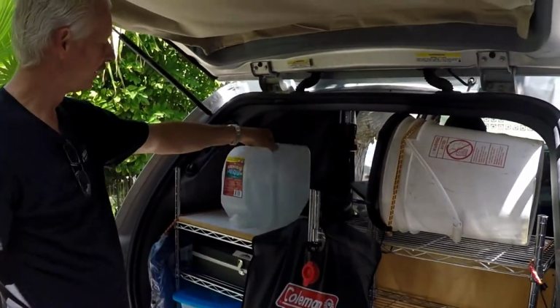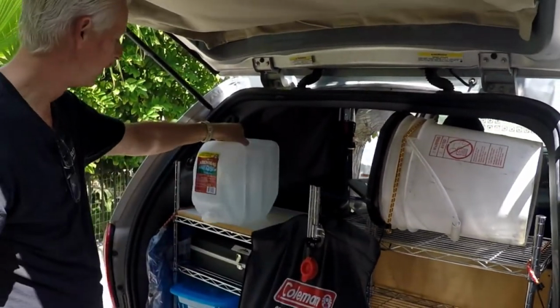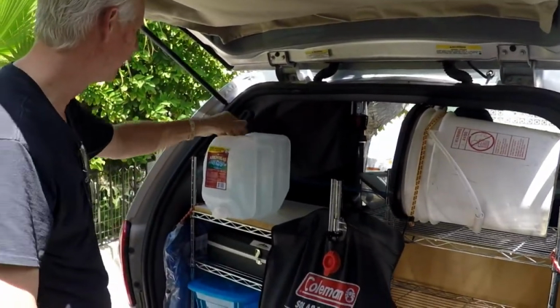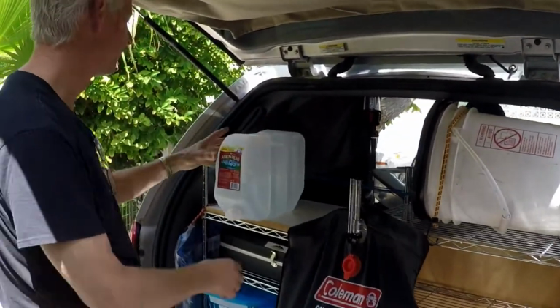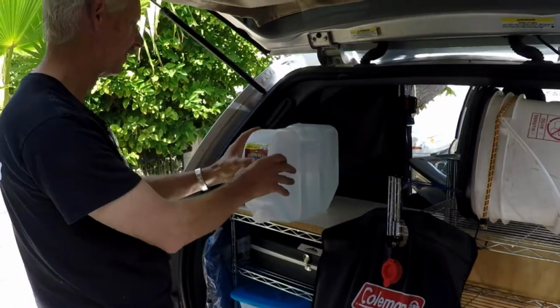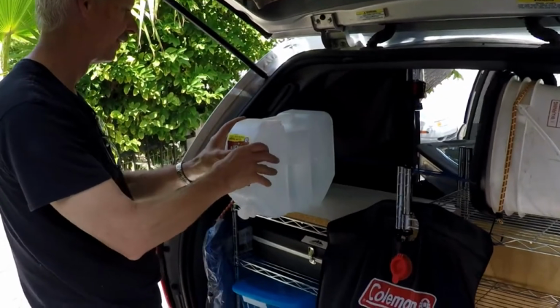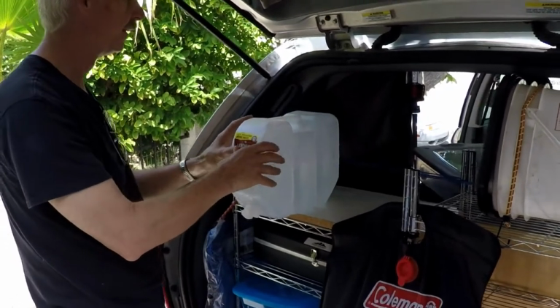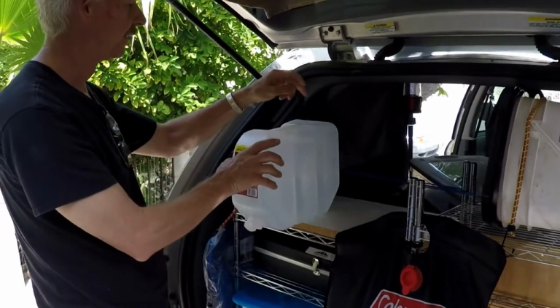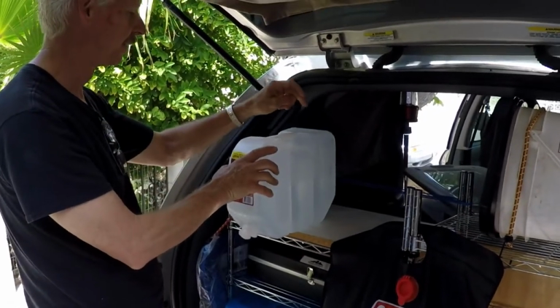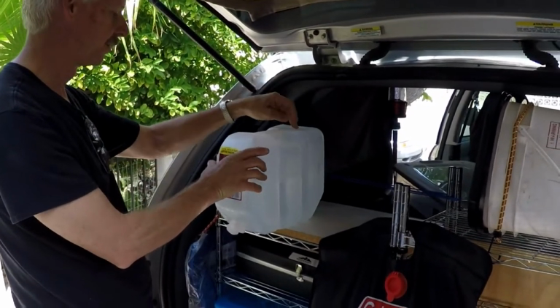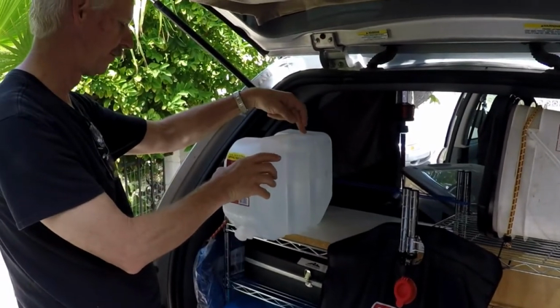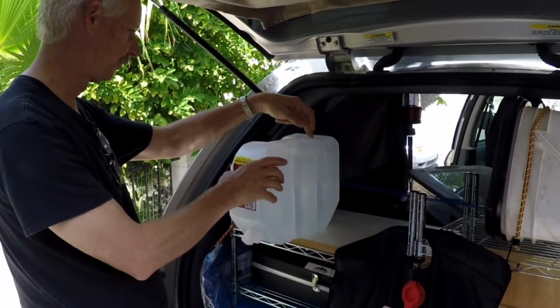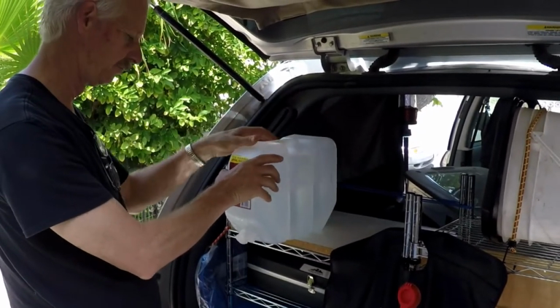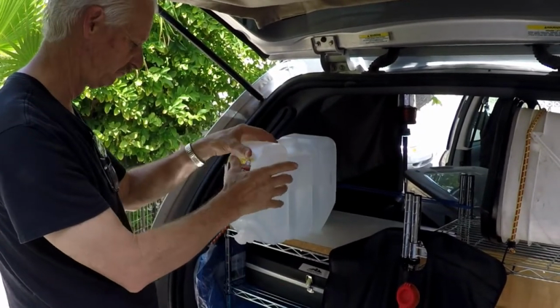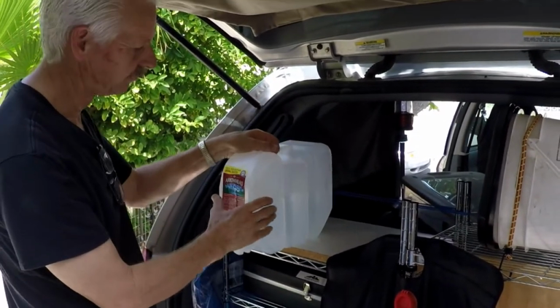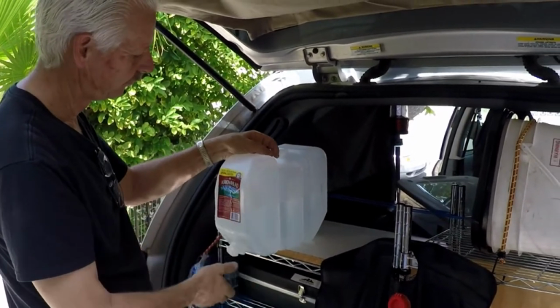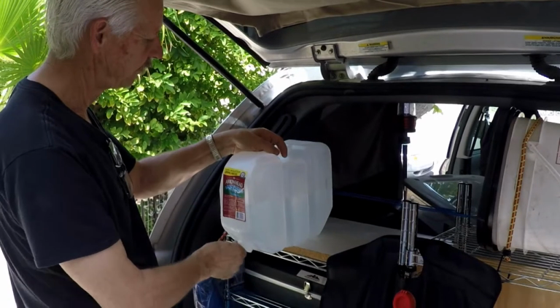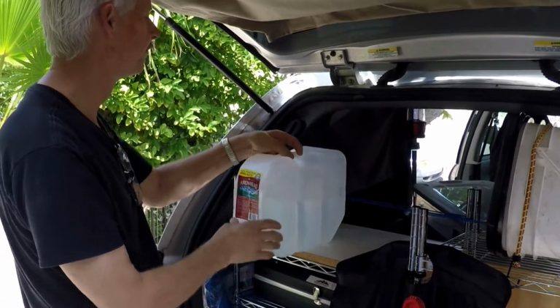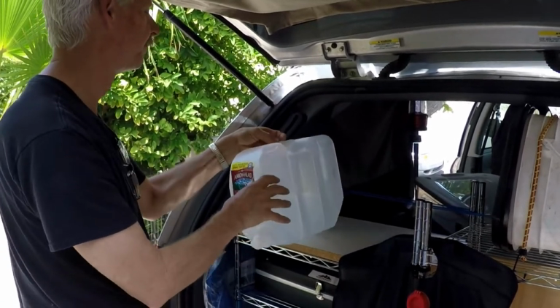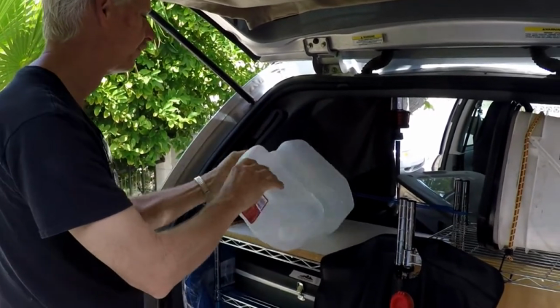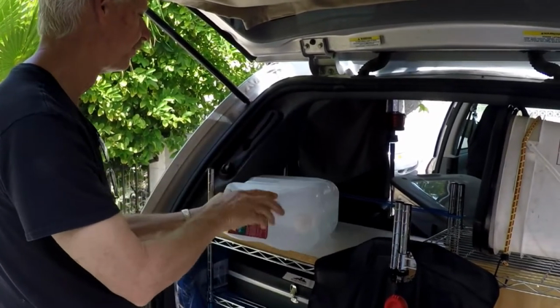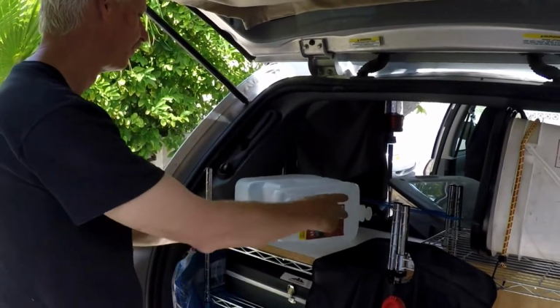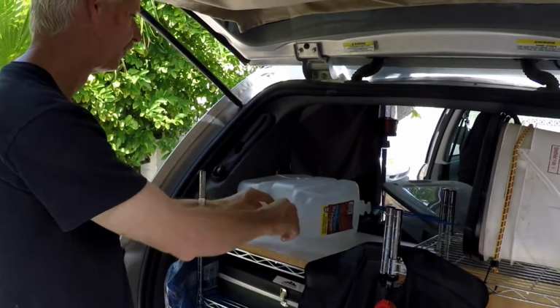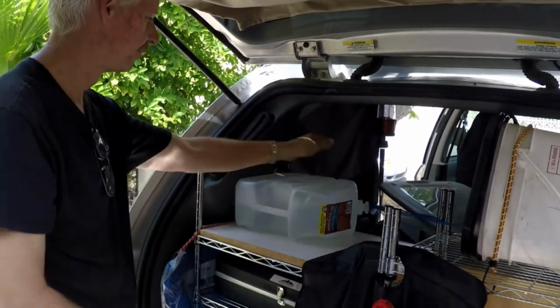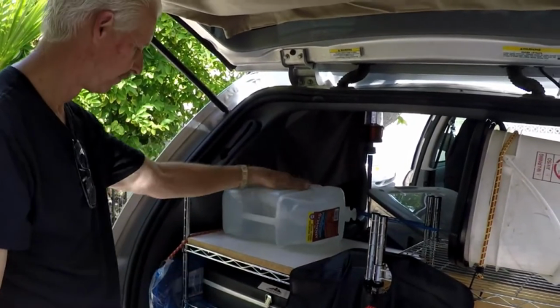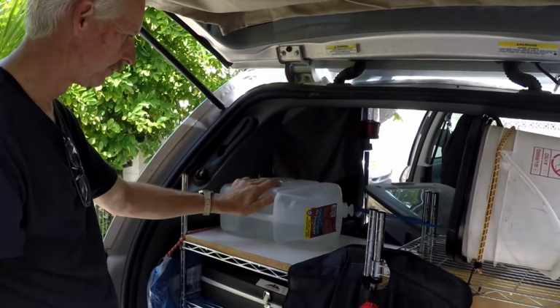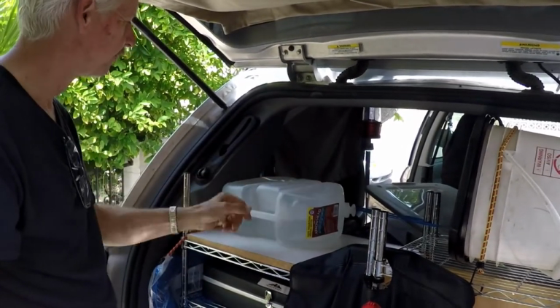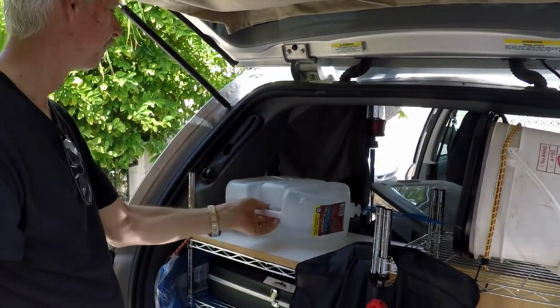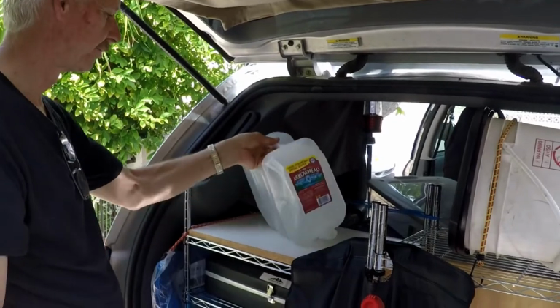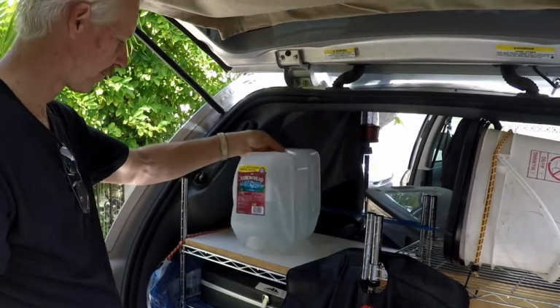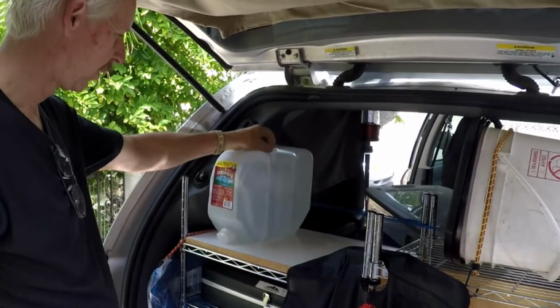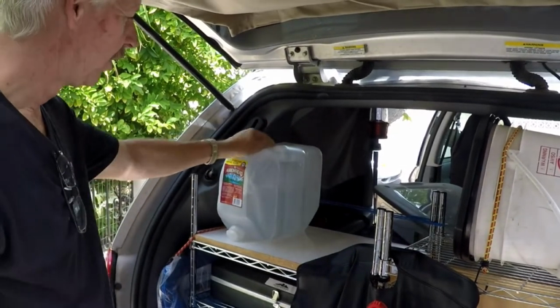Speaking of water, this thing worked really good. You're supposed to put a hole in the top to make it come out better, but you can just squeeze it when you want water. That way it doesn't leak when you put it back on the road.